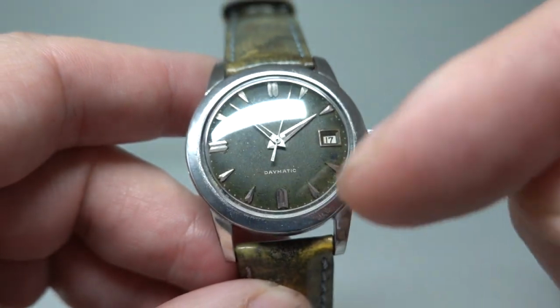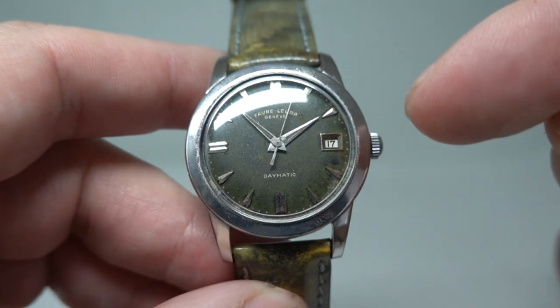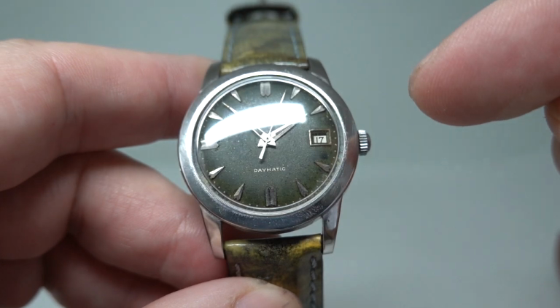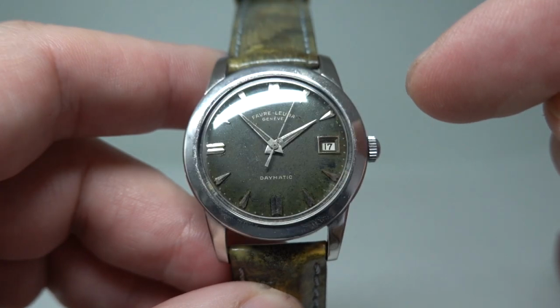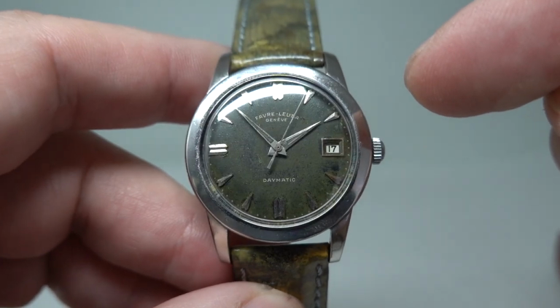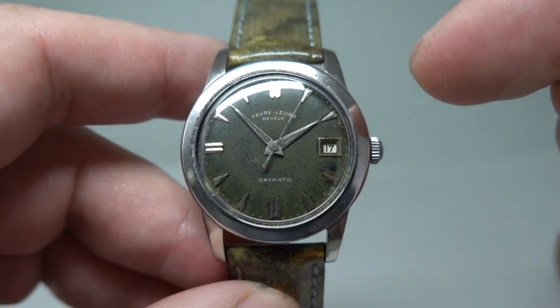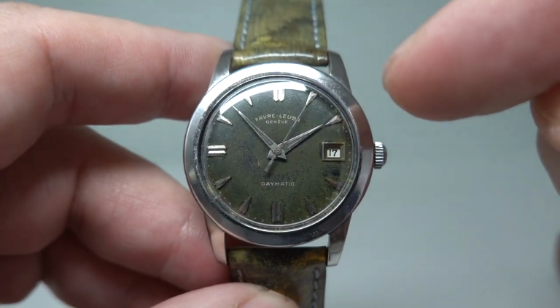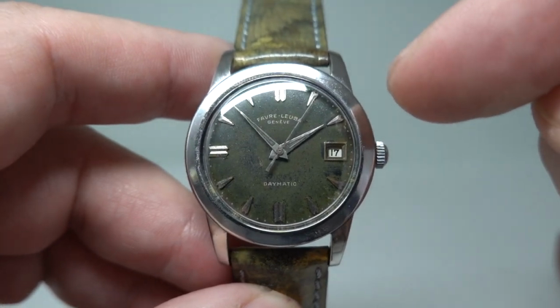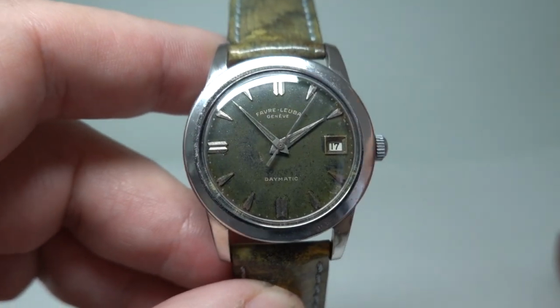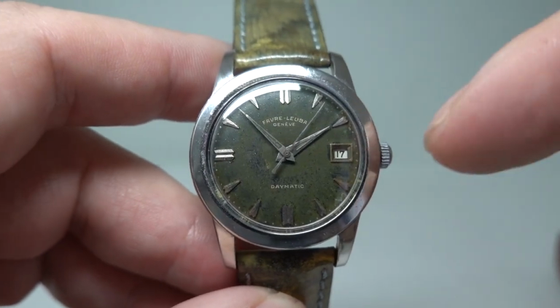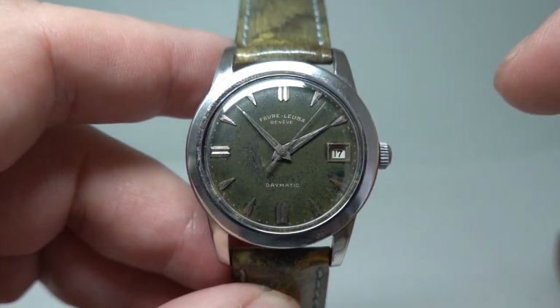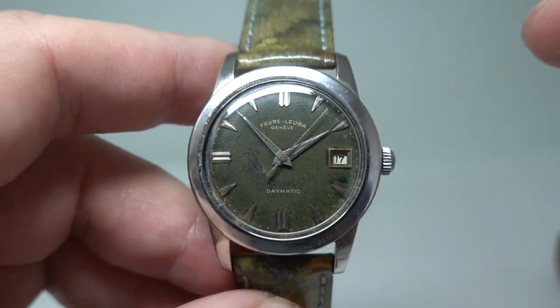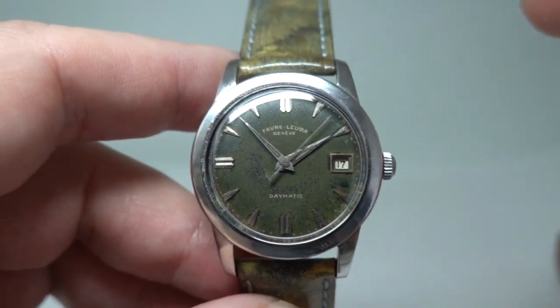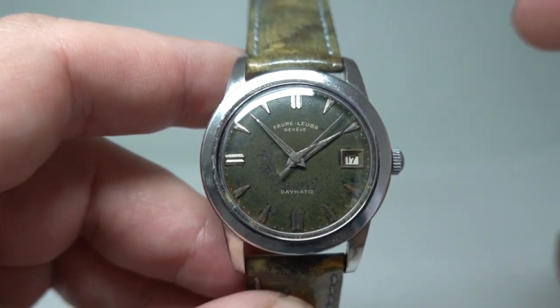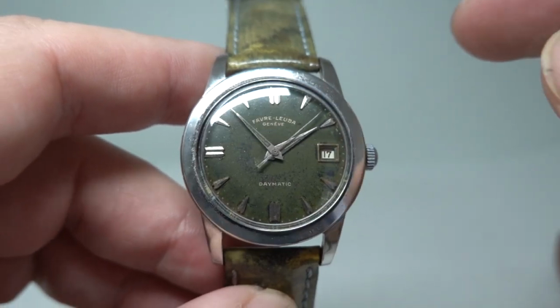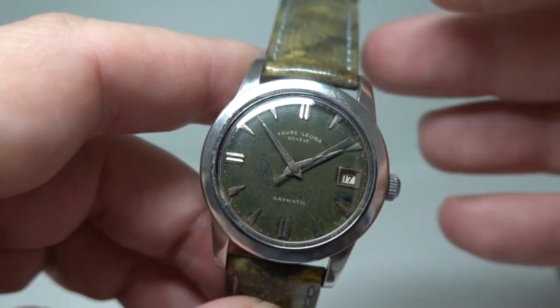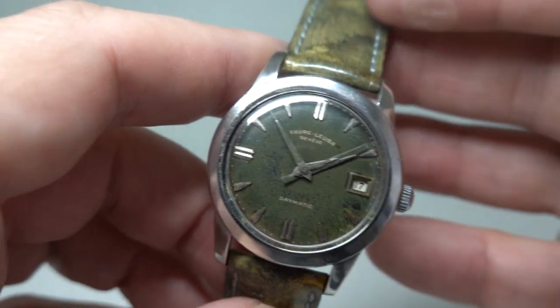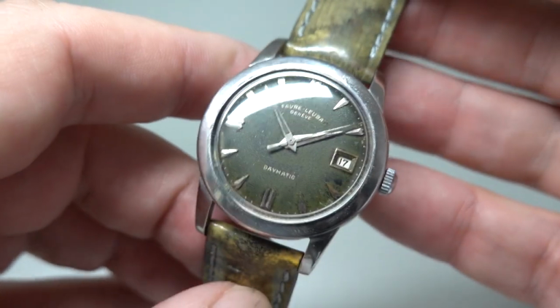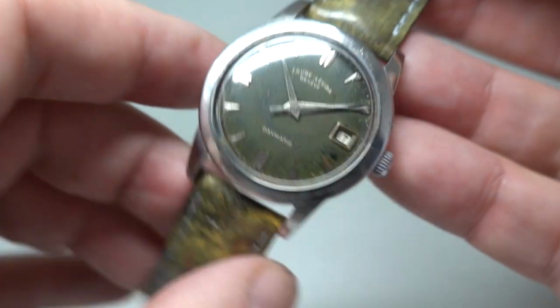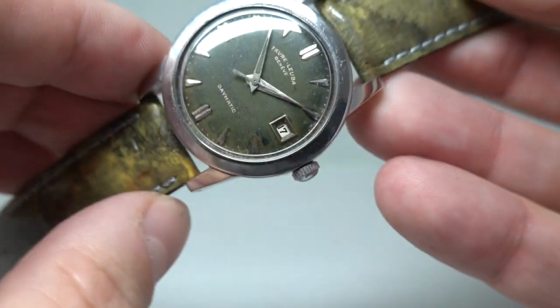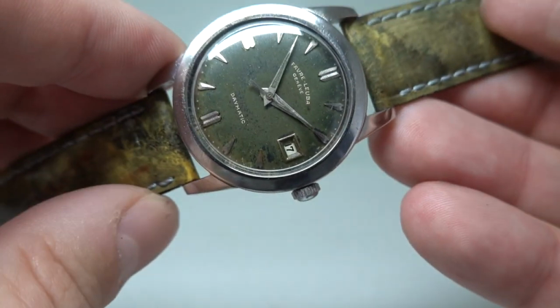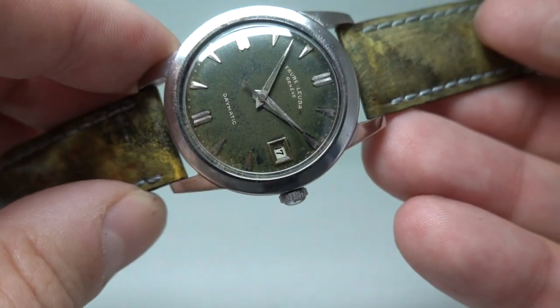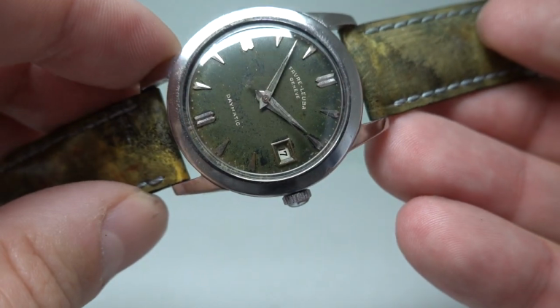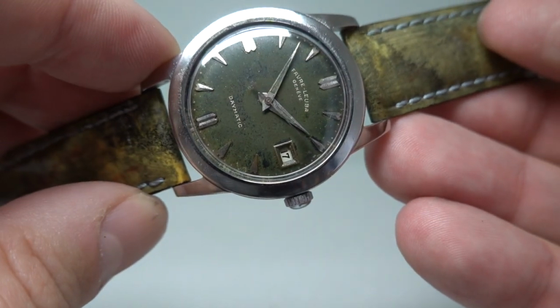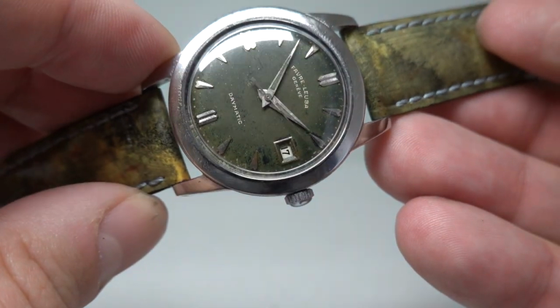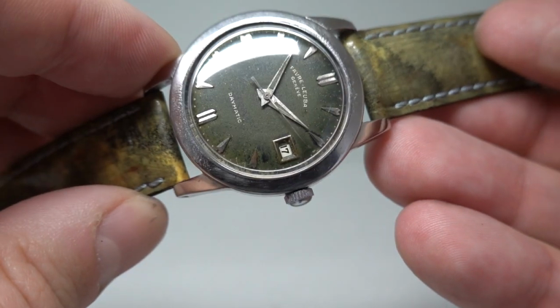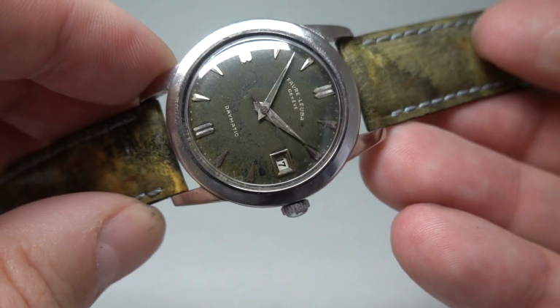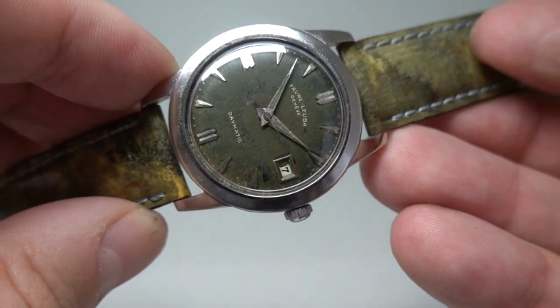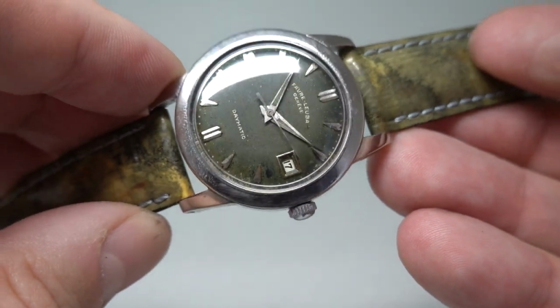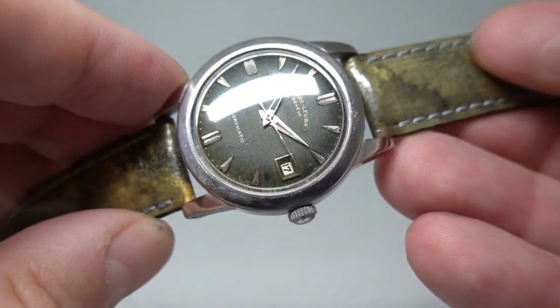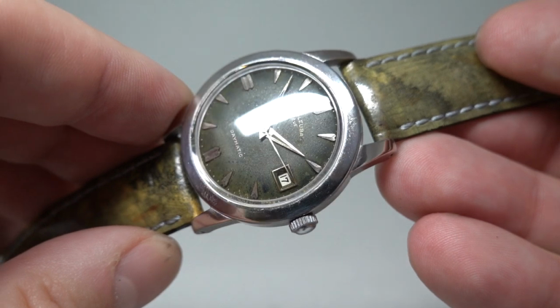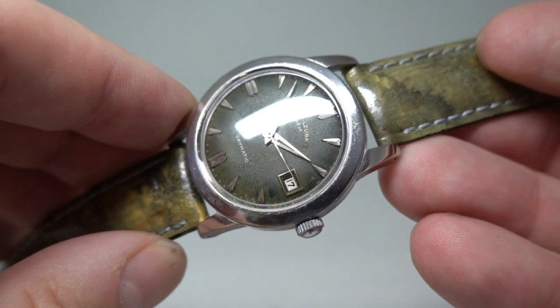Arrowhead hour markers, dagger hands, no radium on the dial at all so it's perfectly safe — and that unique patina.